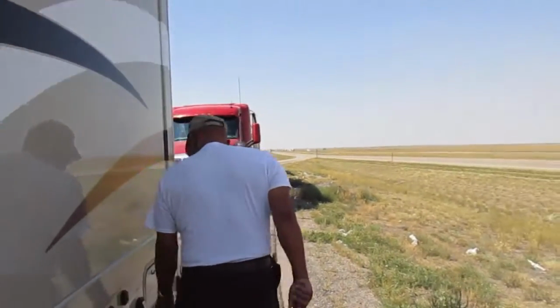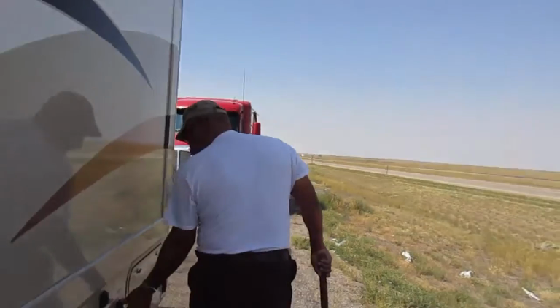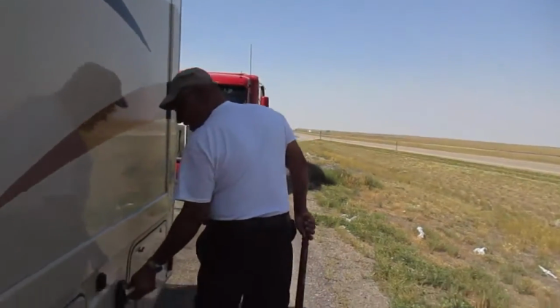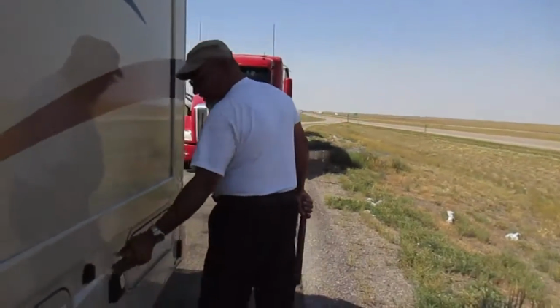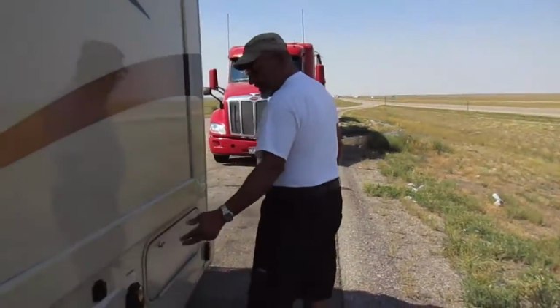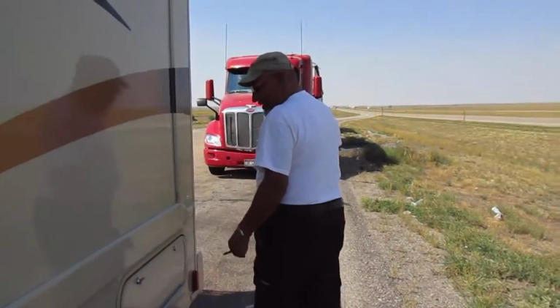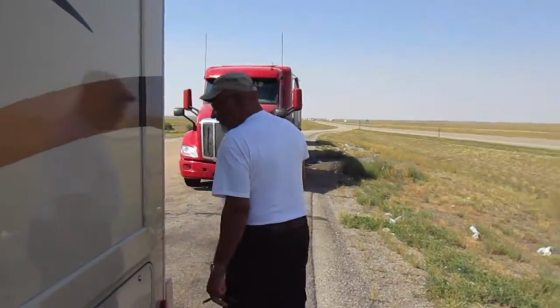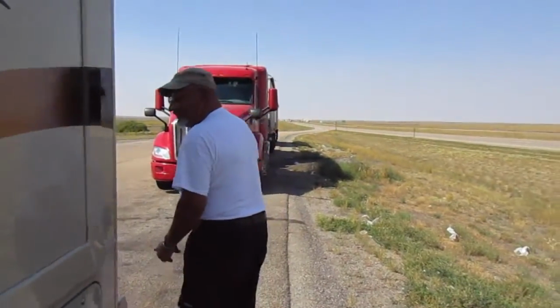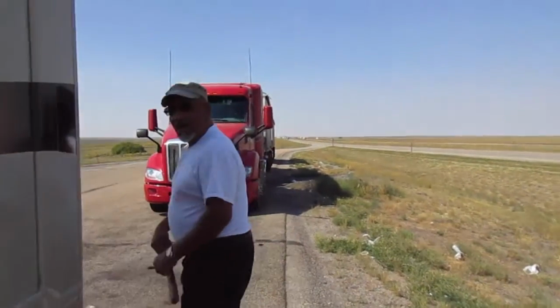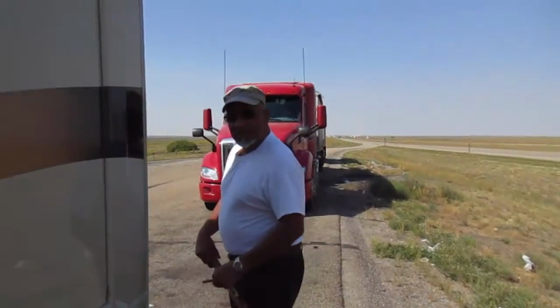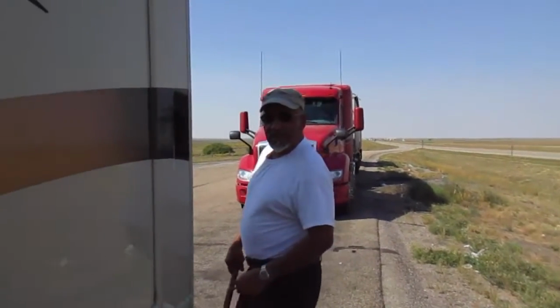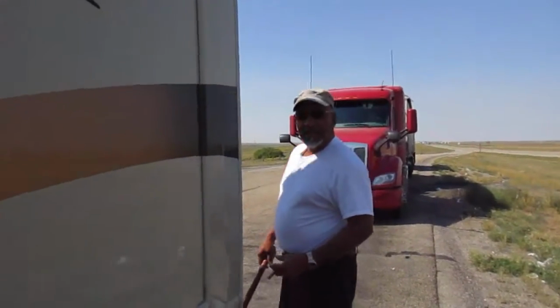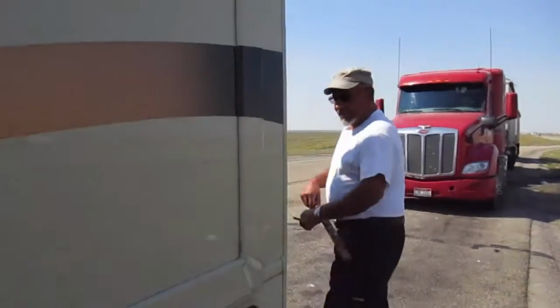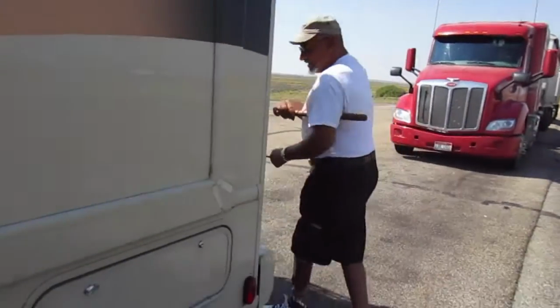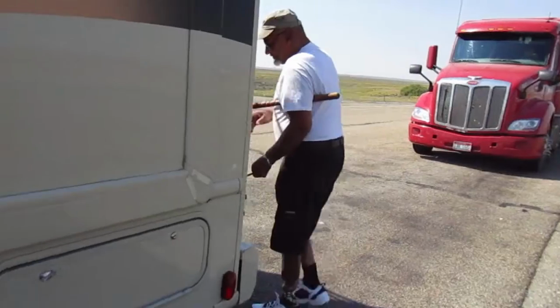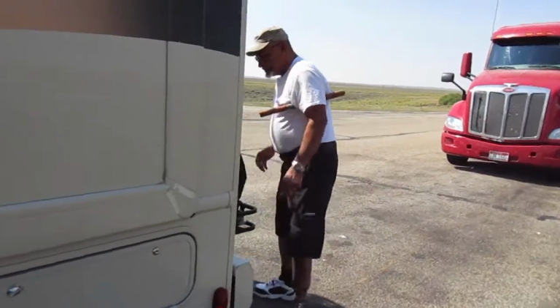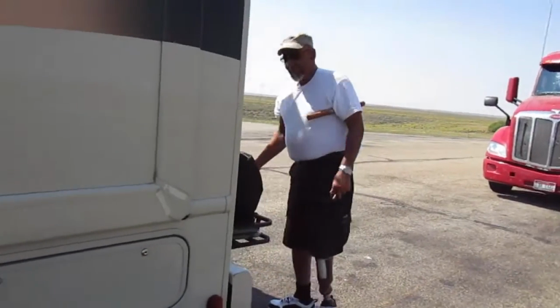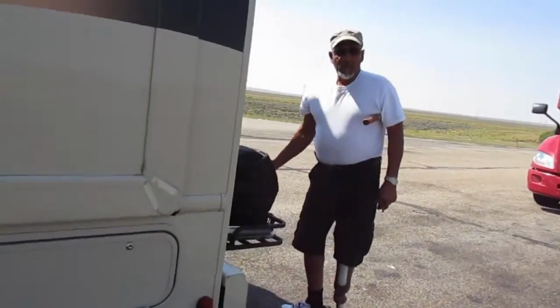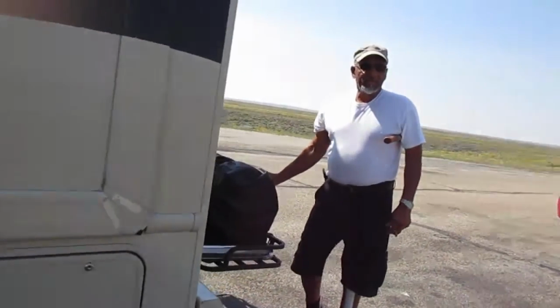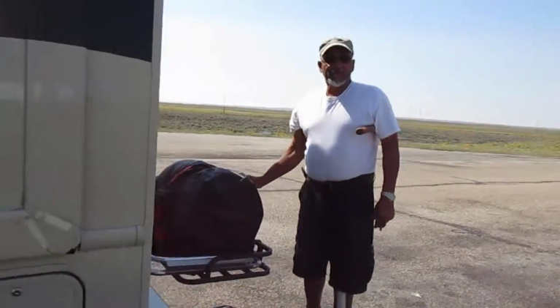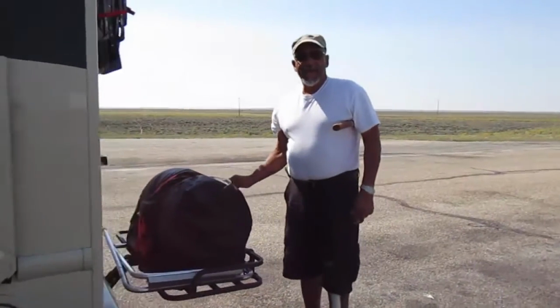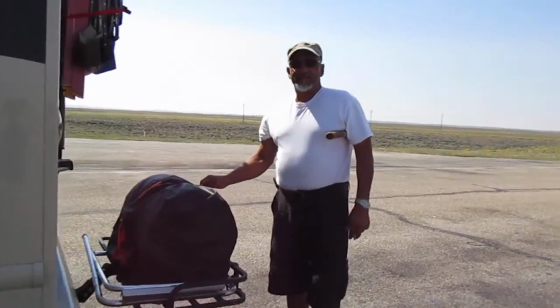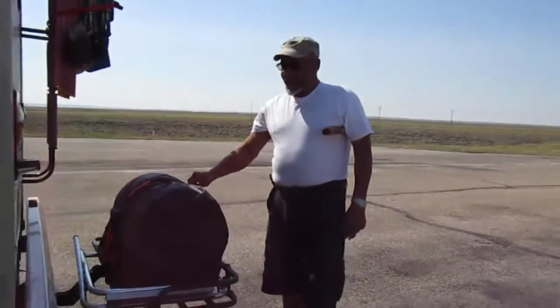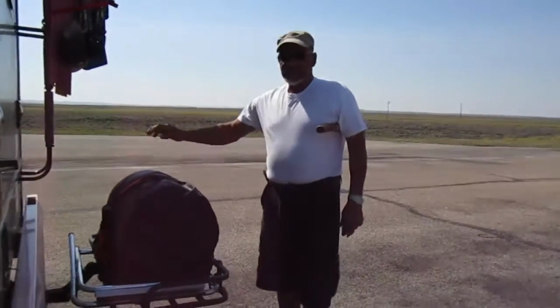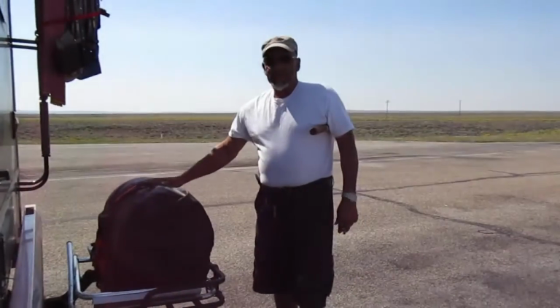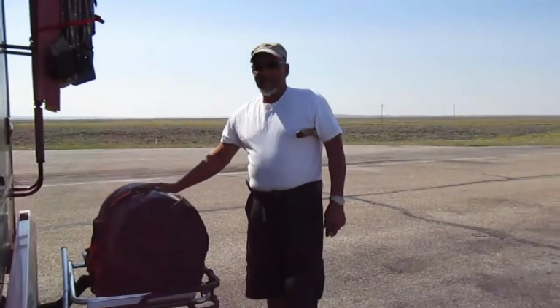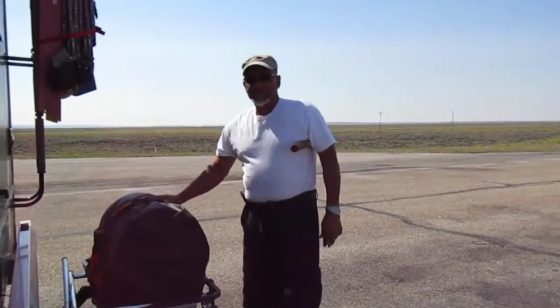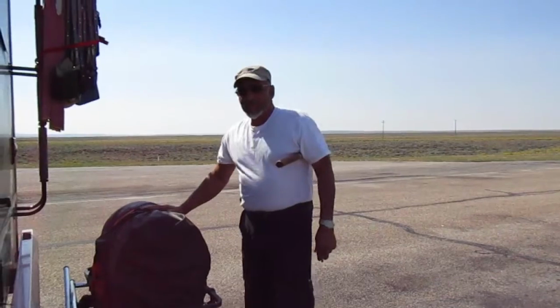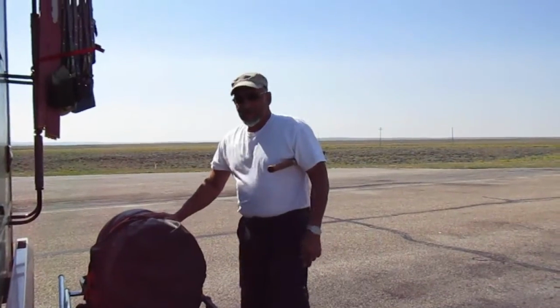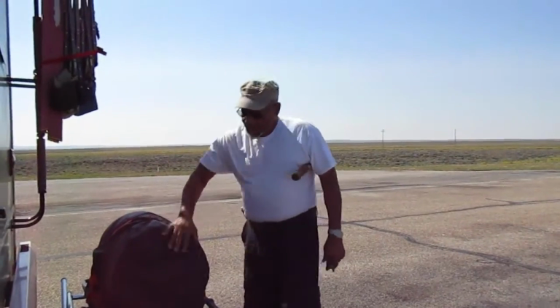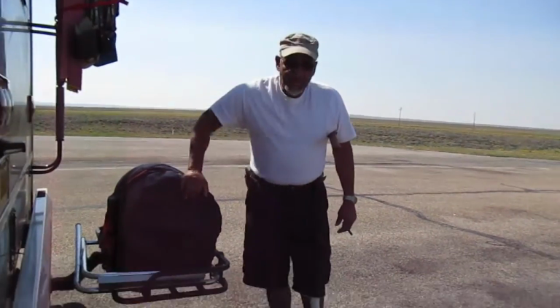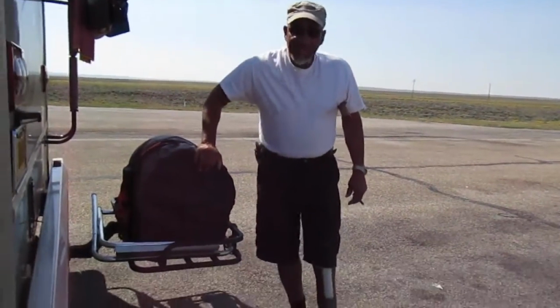Check the plugs, and if you're hauling anything, make sure that you have them strapped down. Pop it up, secure — it's not going anyplace.